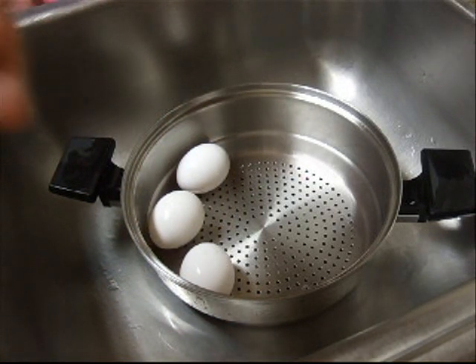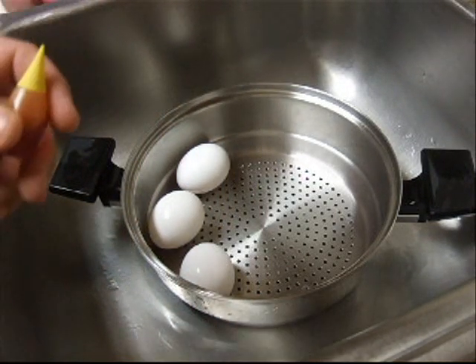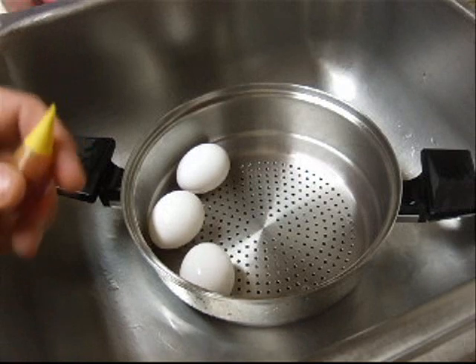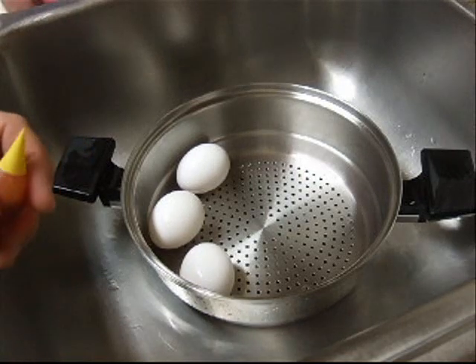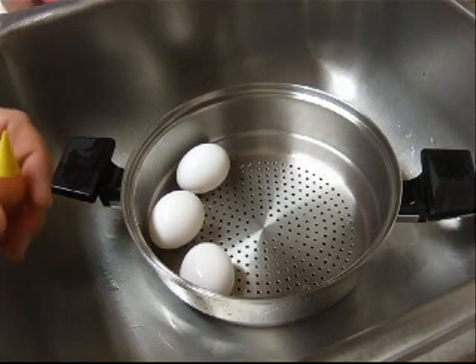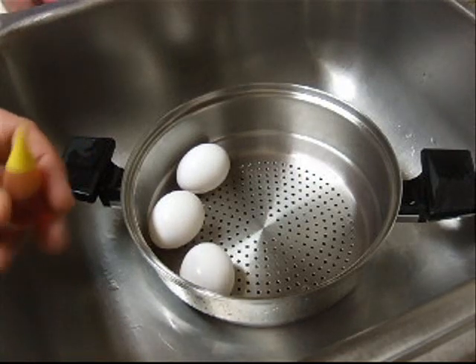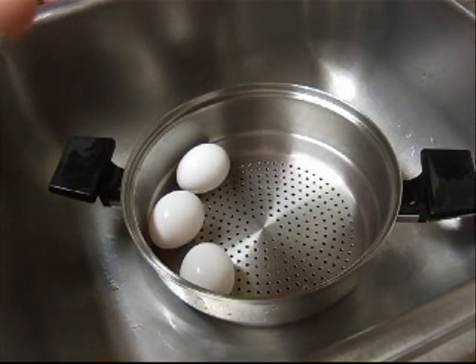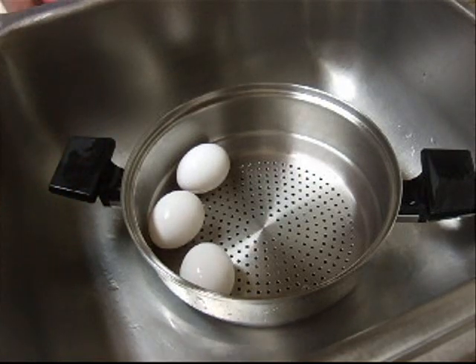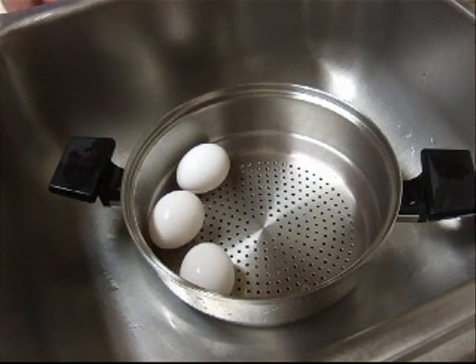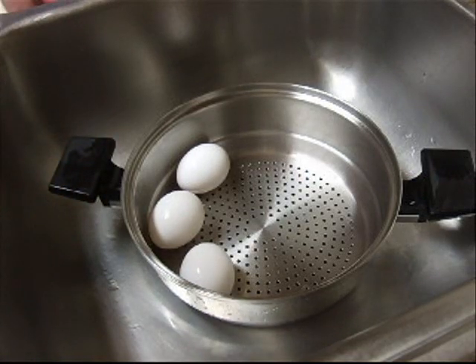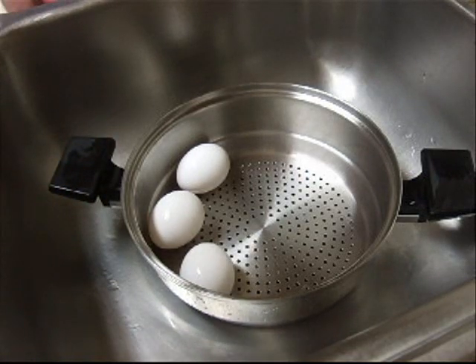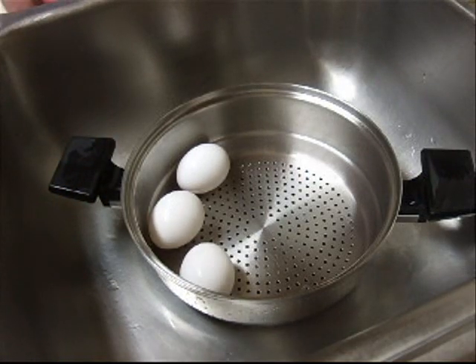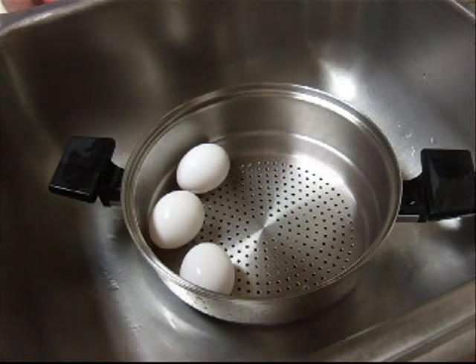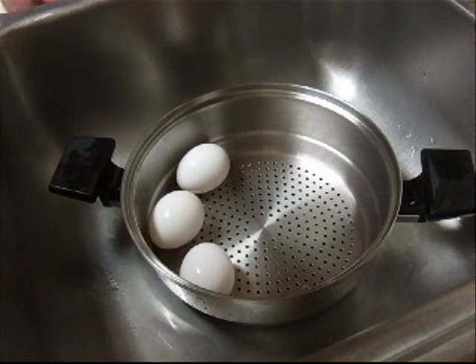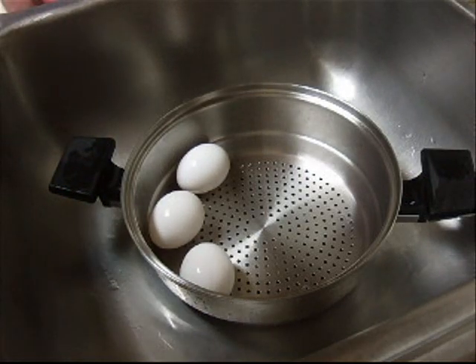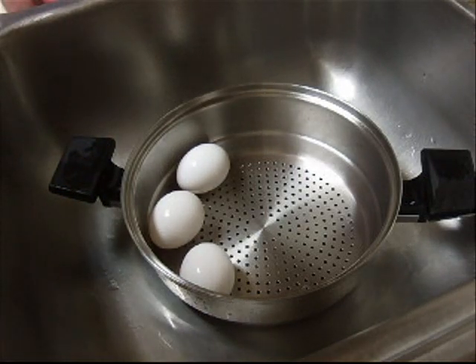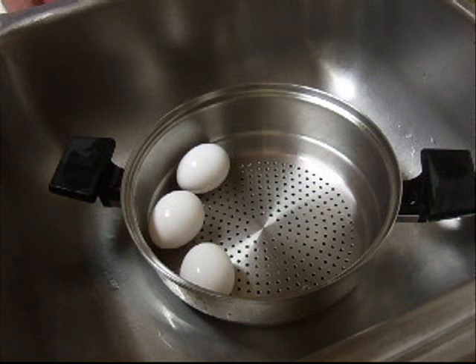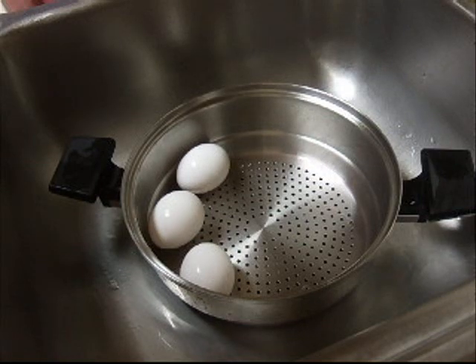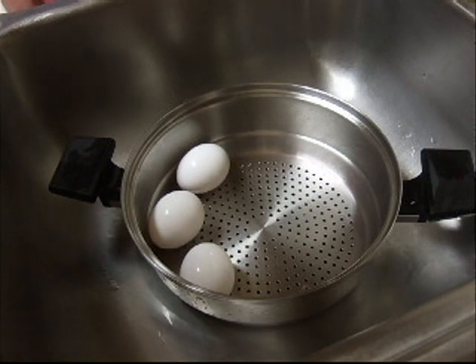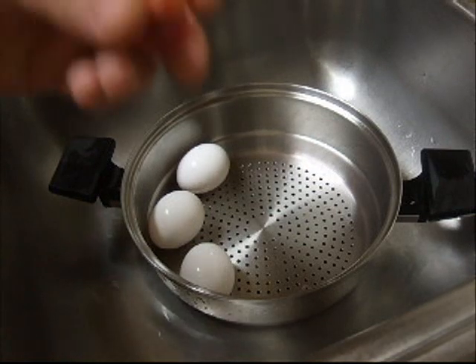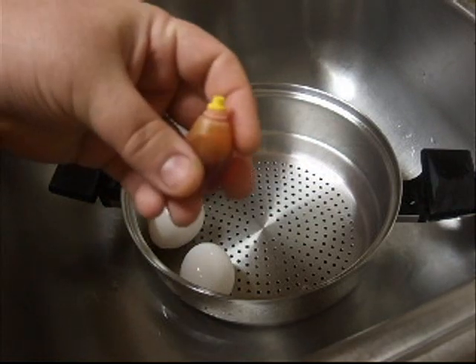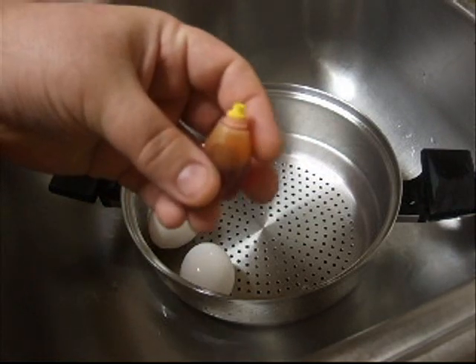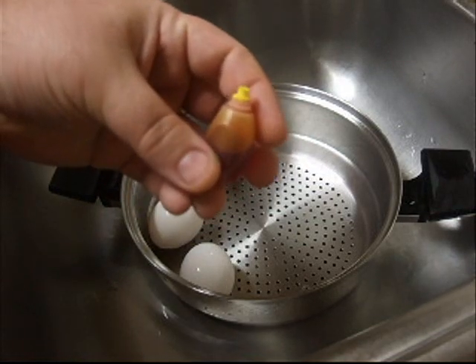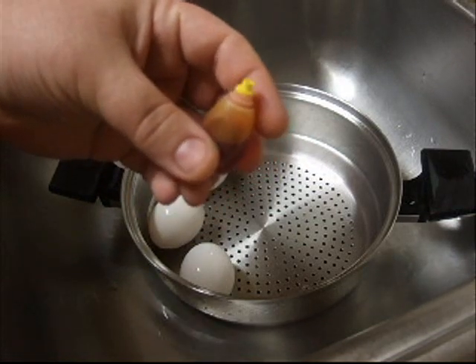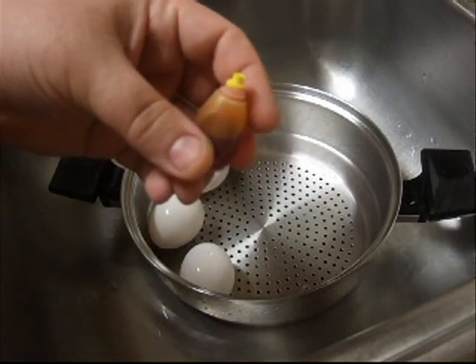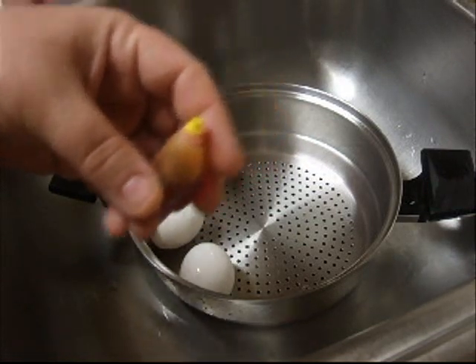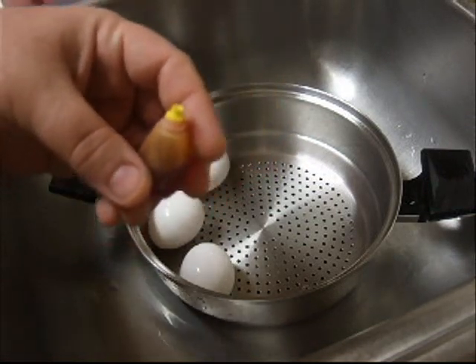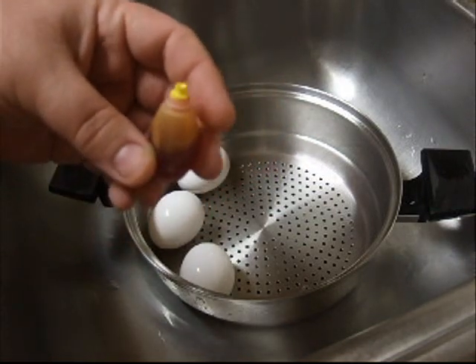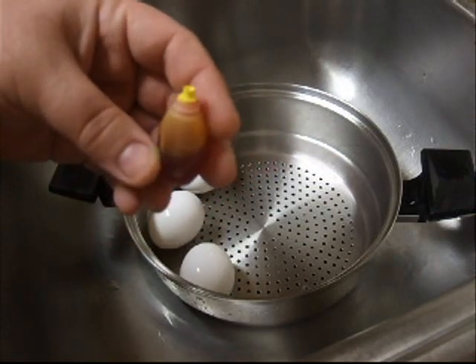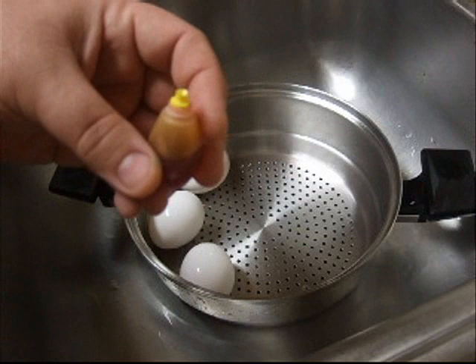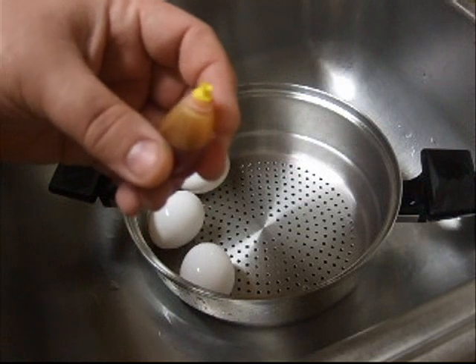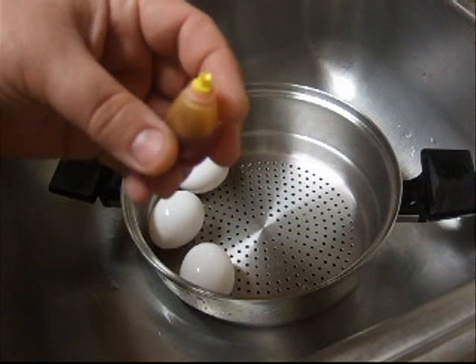Now, you might want to wear rubber gloves for this because dye does get on your hands. I don't mind it so much, so I'm not going to. I'm going to start with the lightest color, which is going to be yellow. These particular ones, I'm going to do yellow and blue.